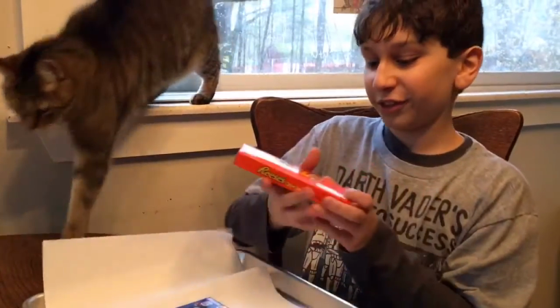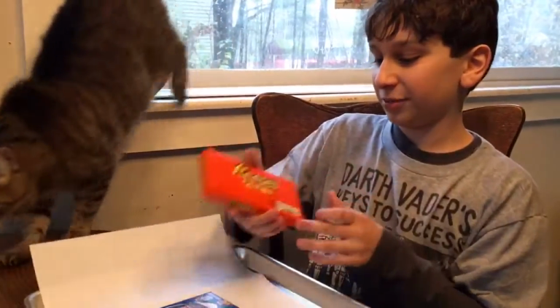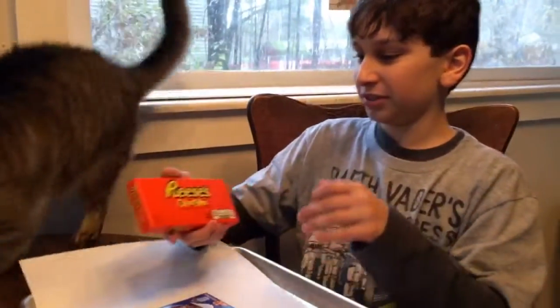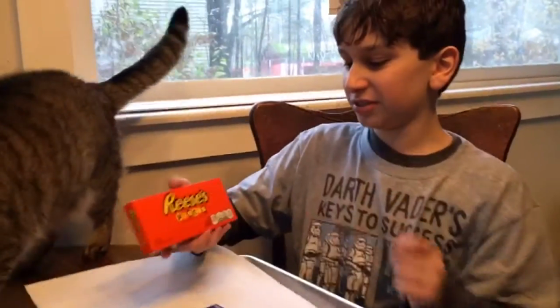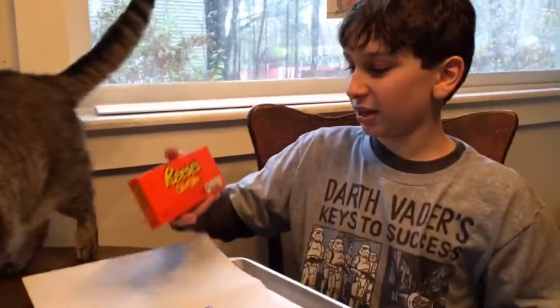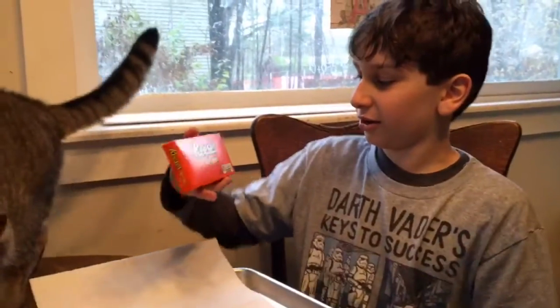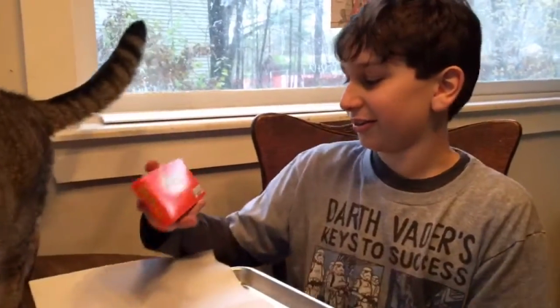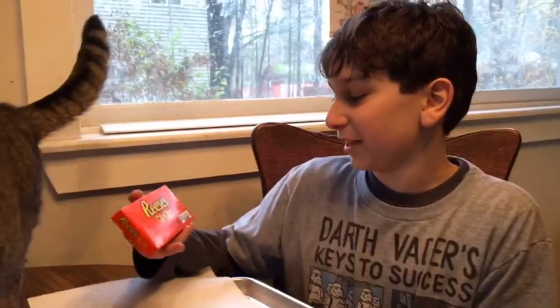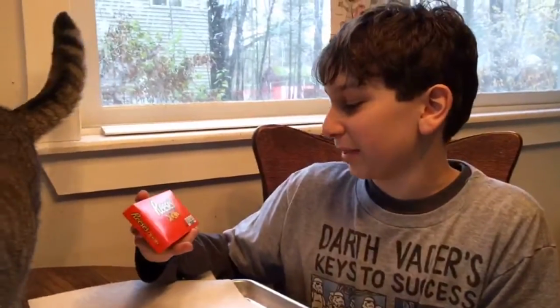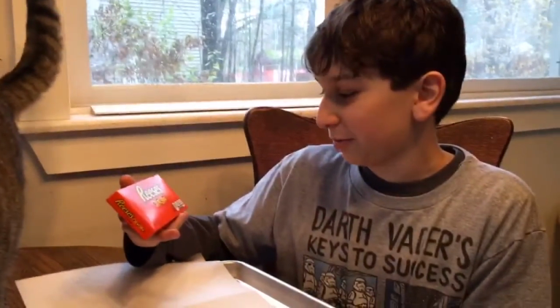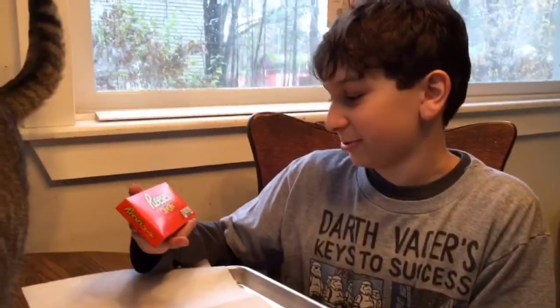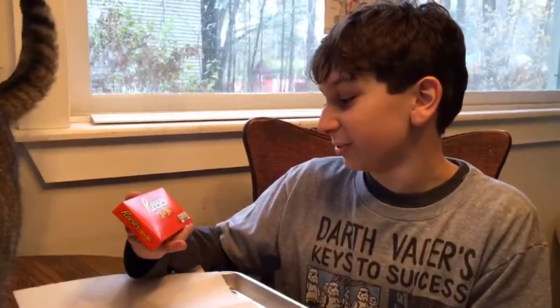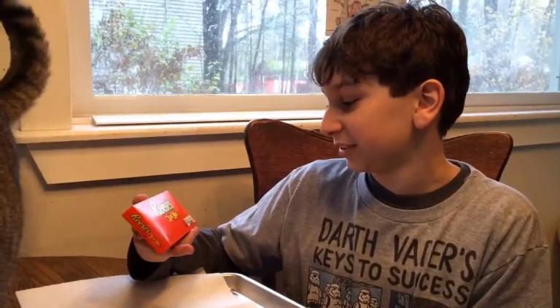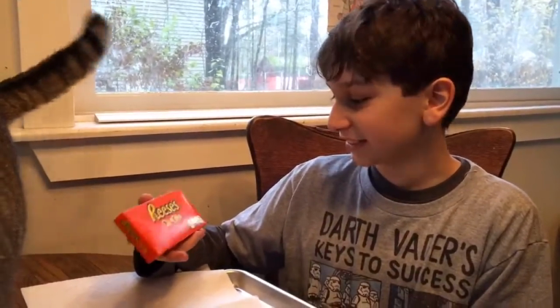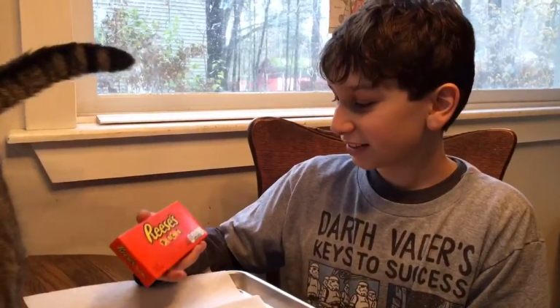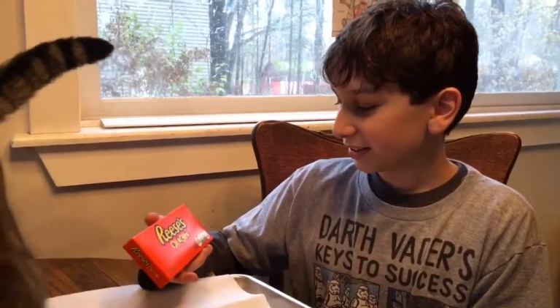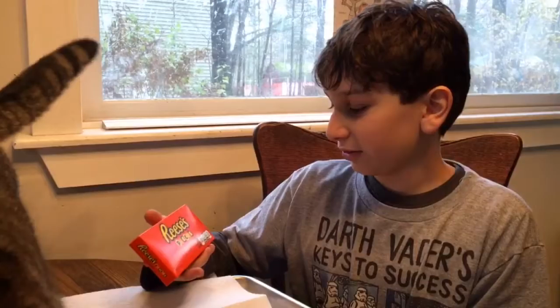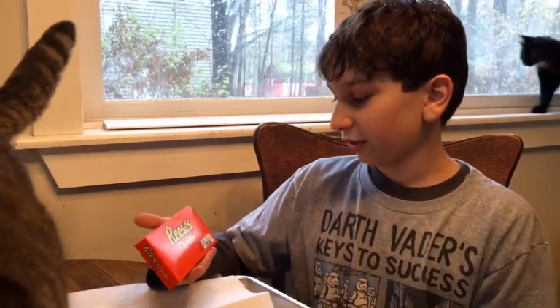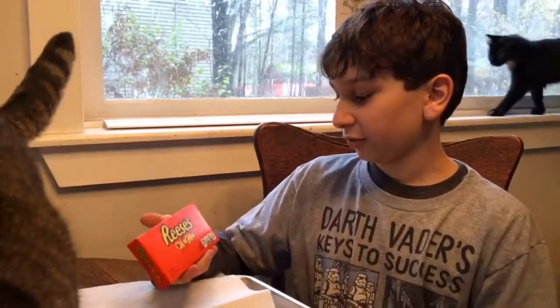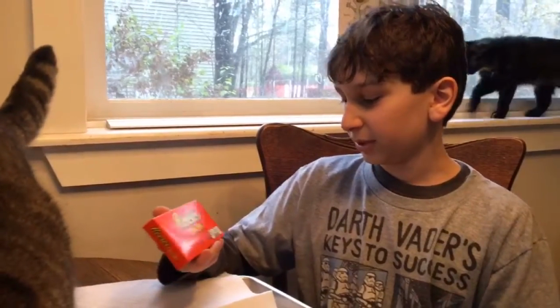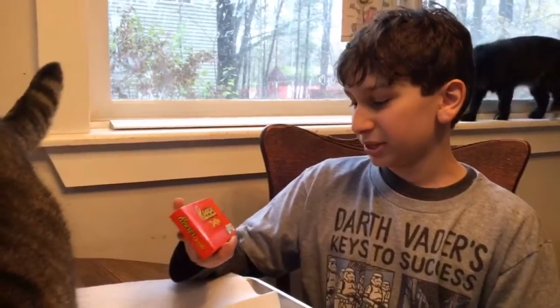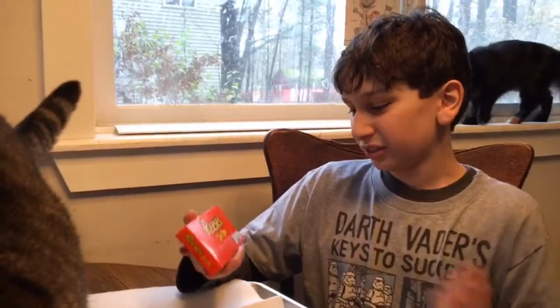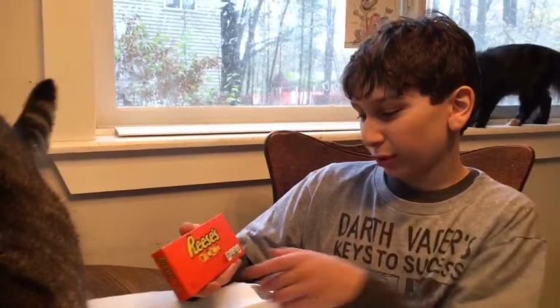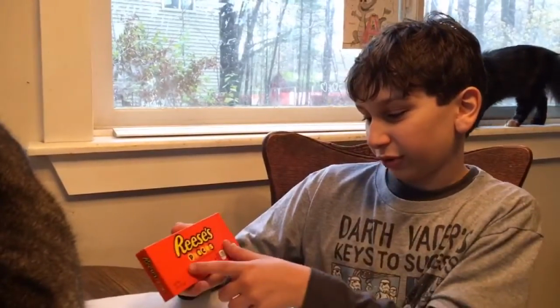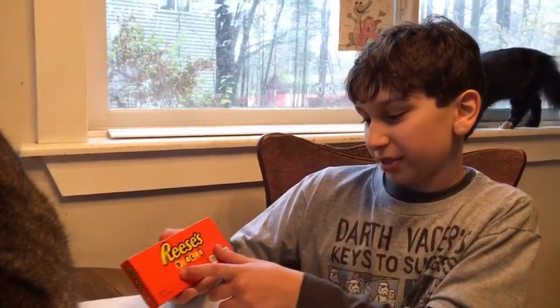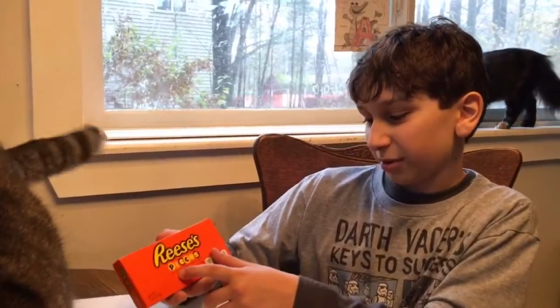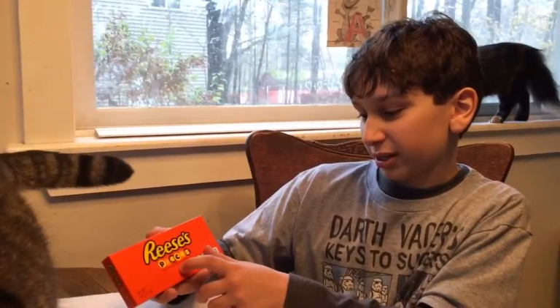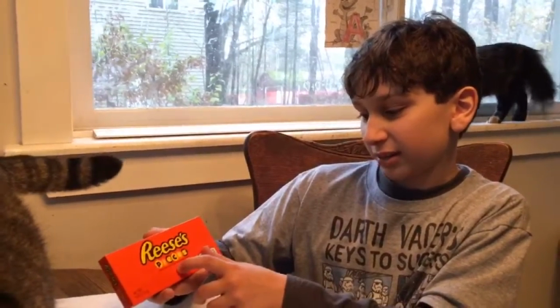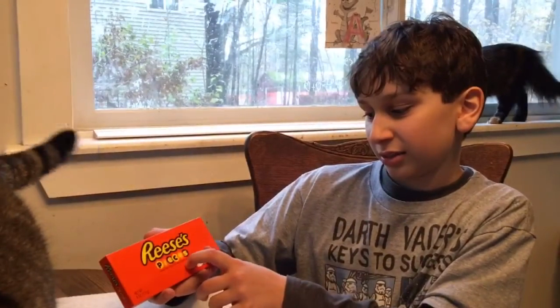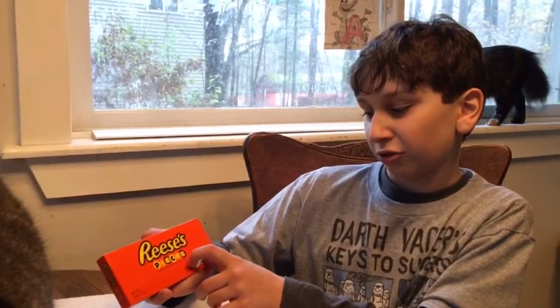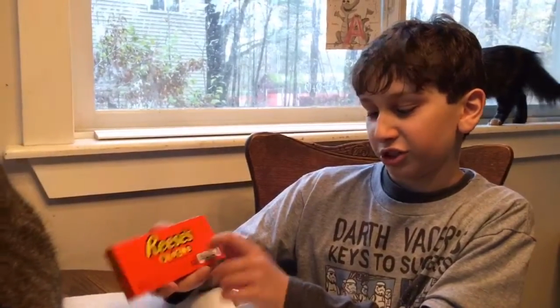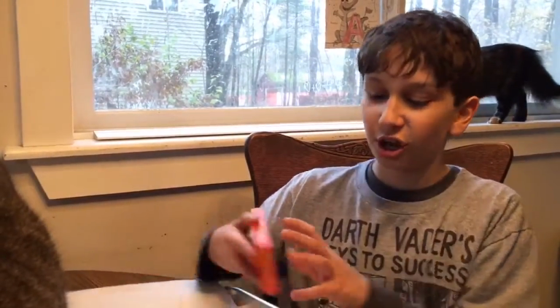Reese's Pieces — they are made by Reese's. They're like little mini pieces with peanut butter candy and a crunchy shell.